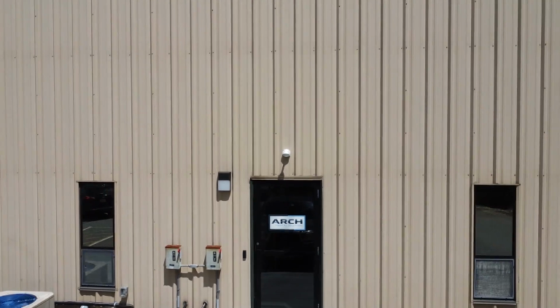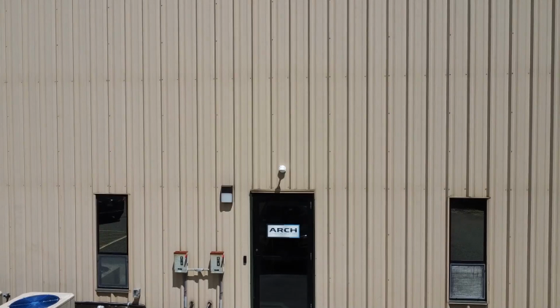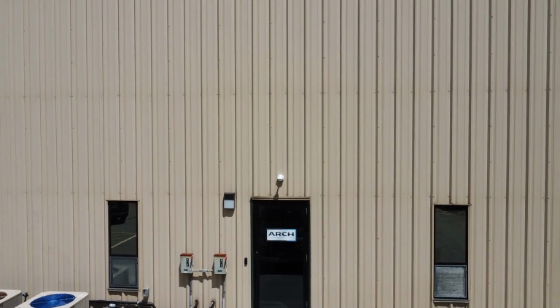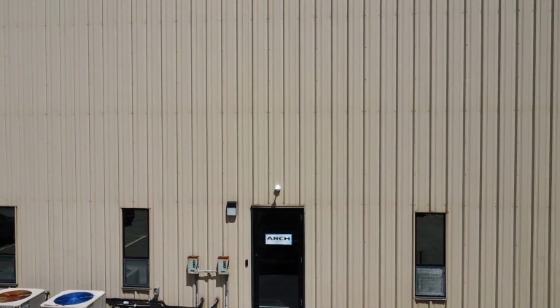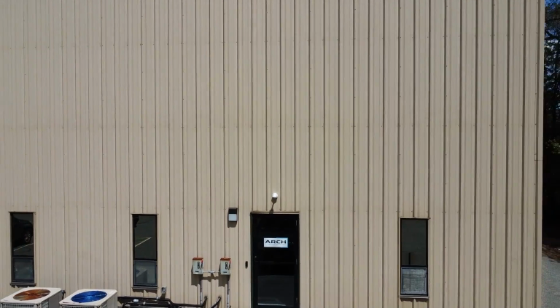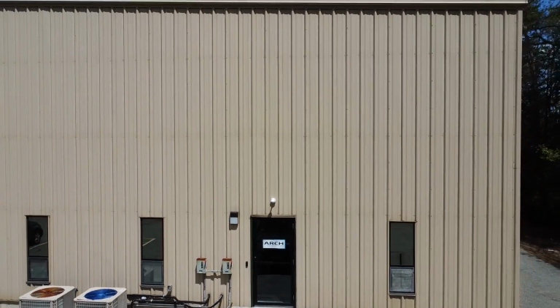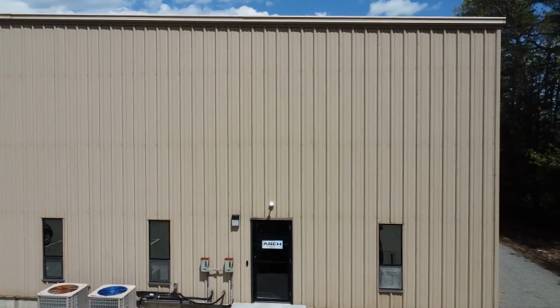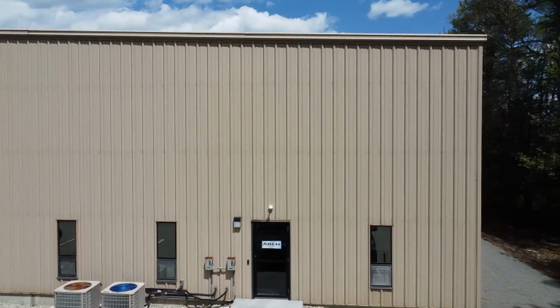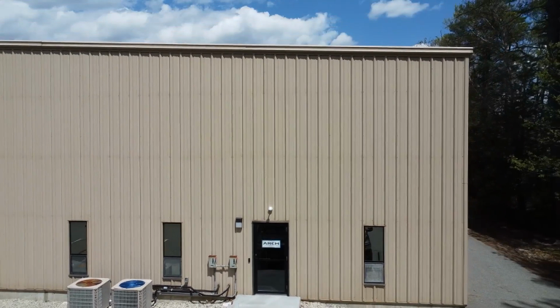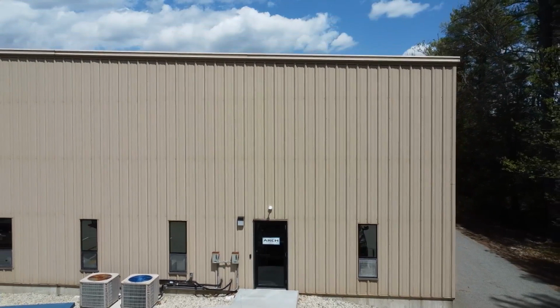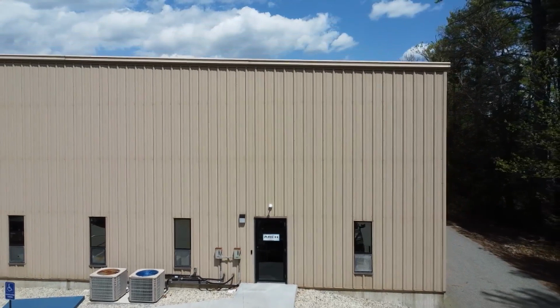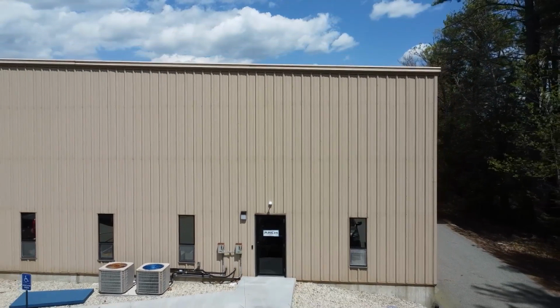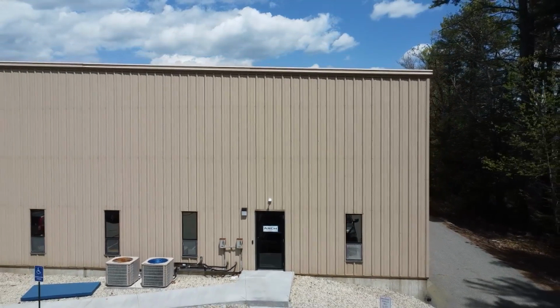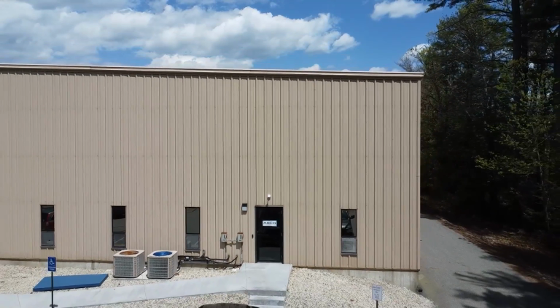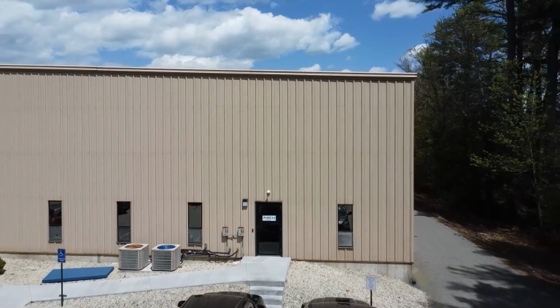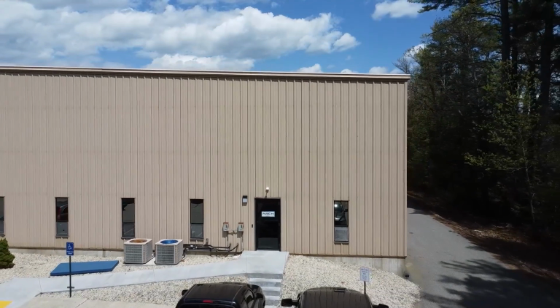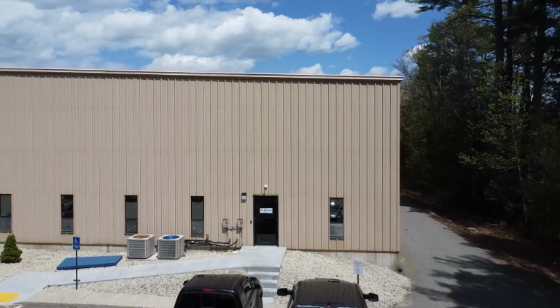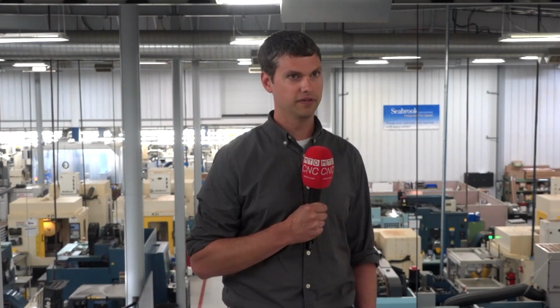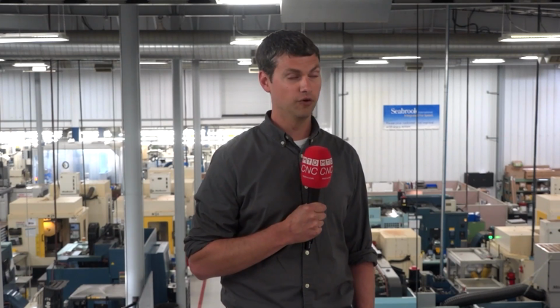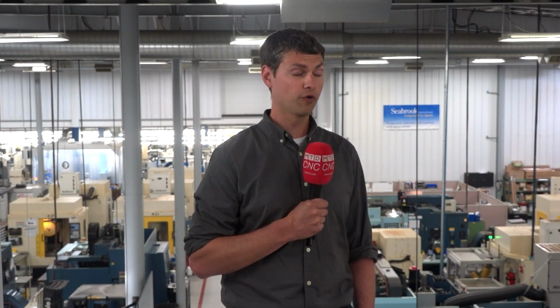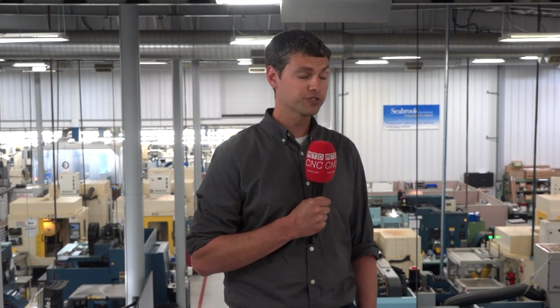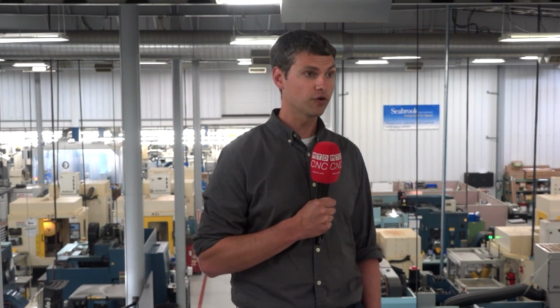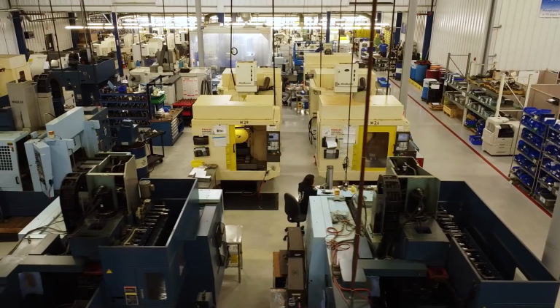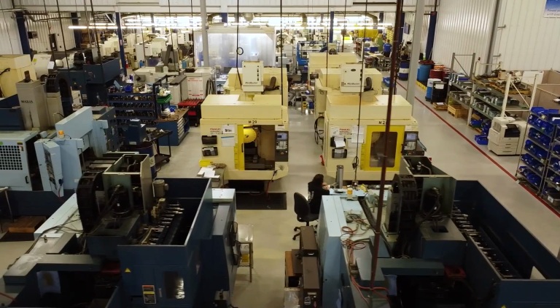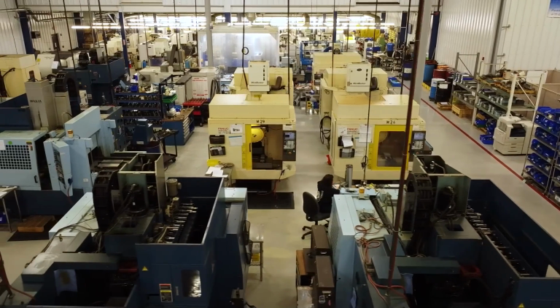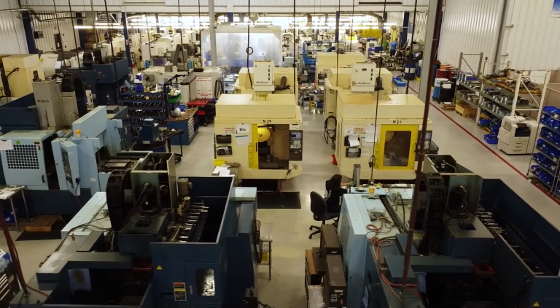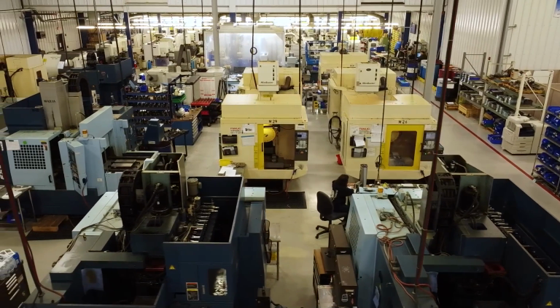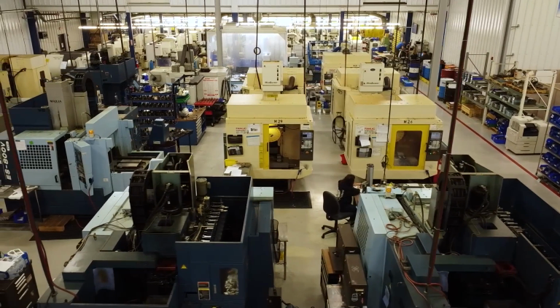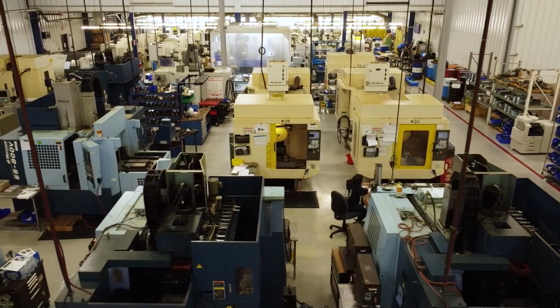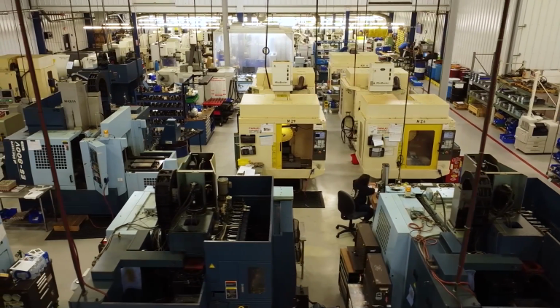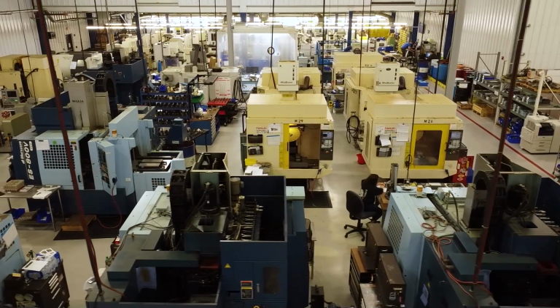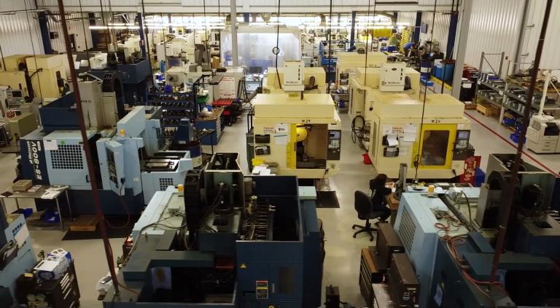Arch Medical Solutions Seabrook has been around since the early 2000s. We've grown over 400% over that time. This building has actually been expanded three times from what it was originally.